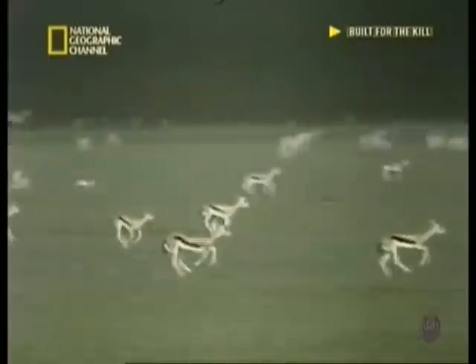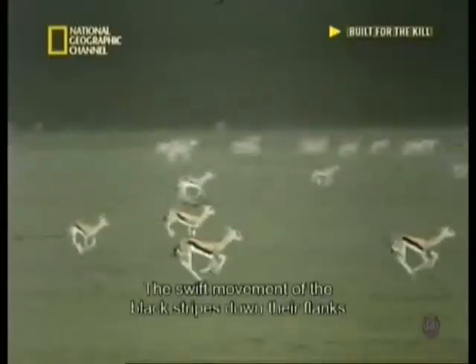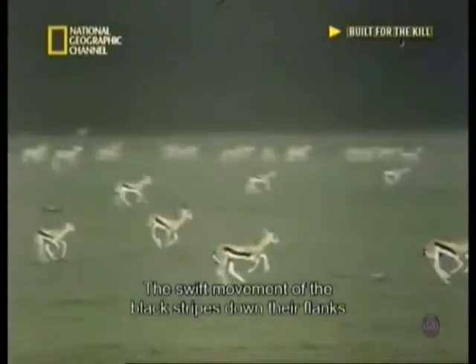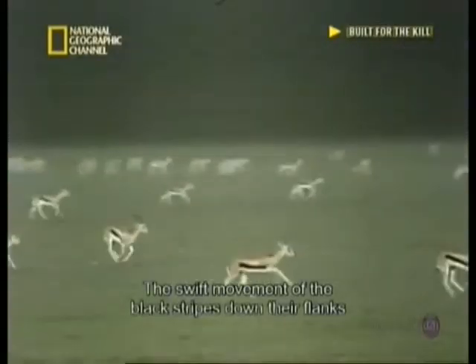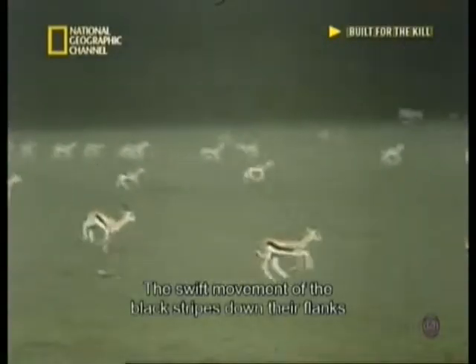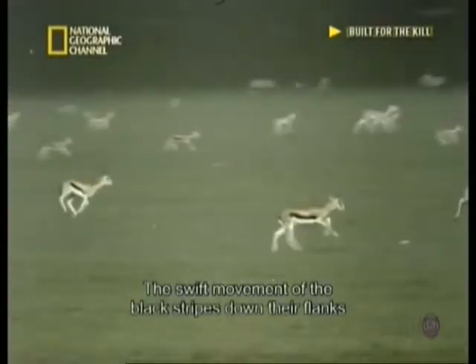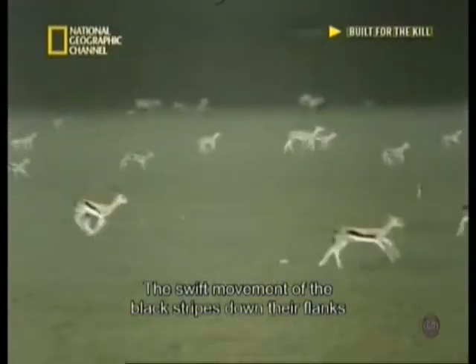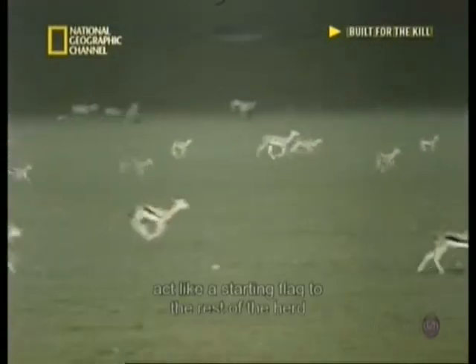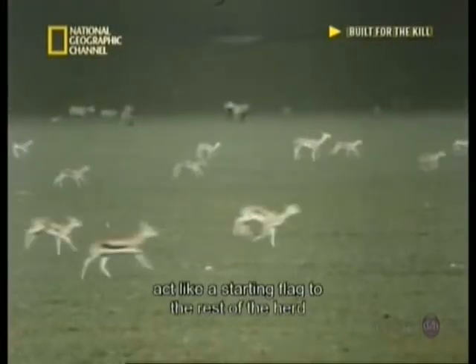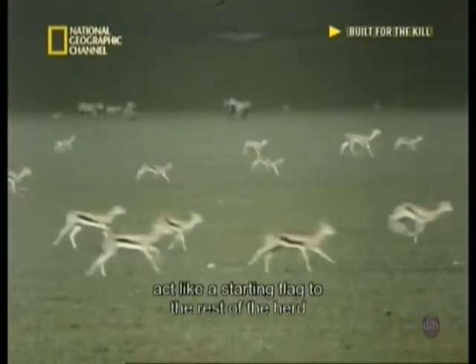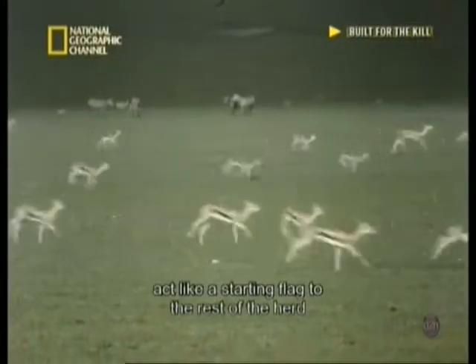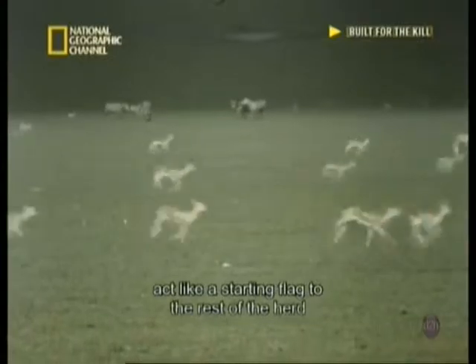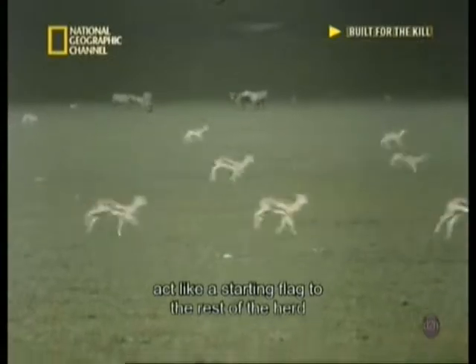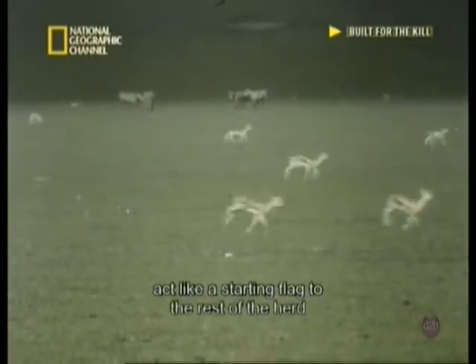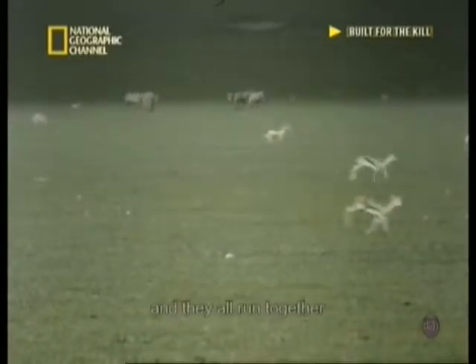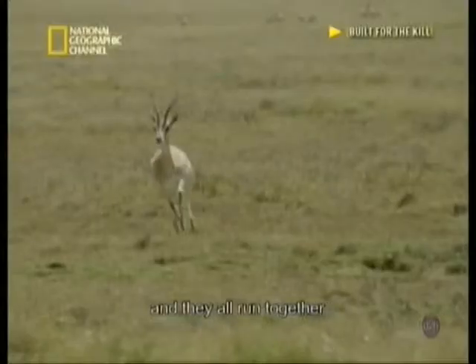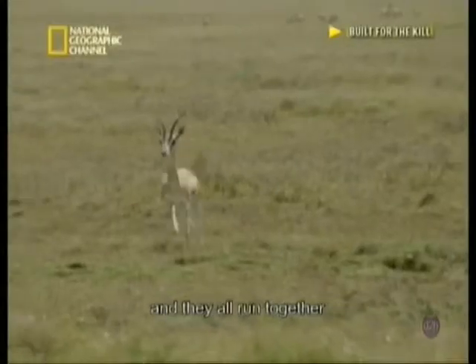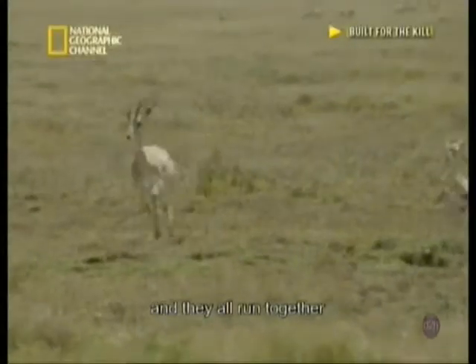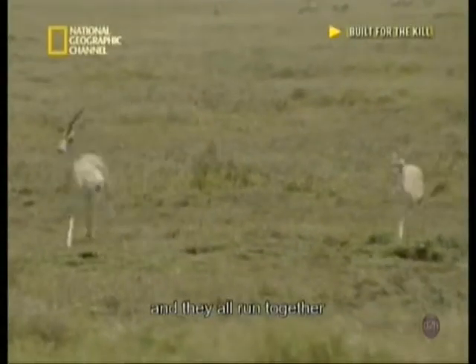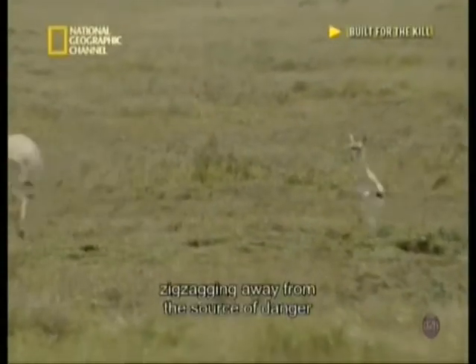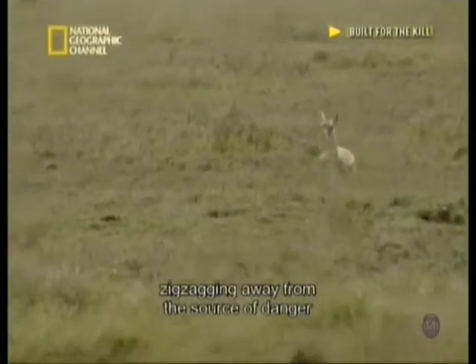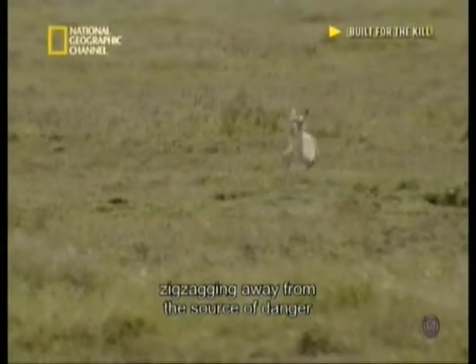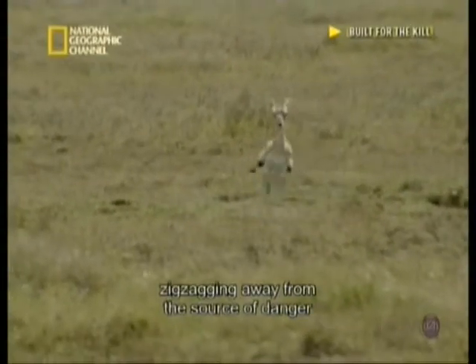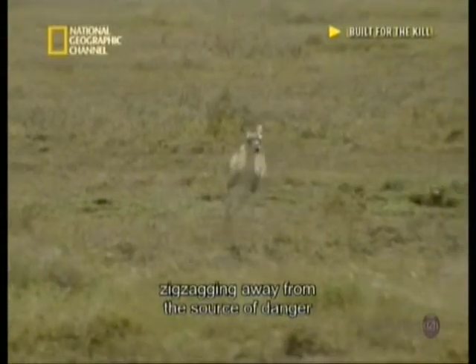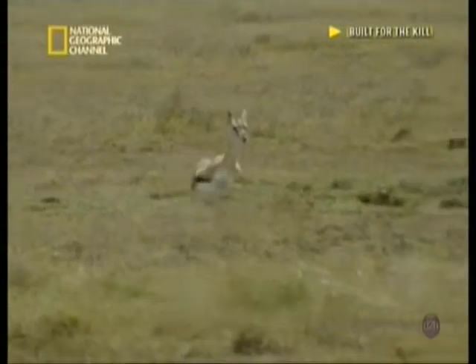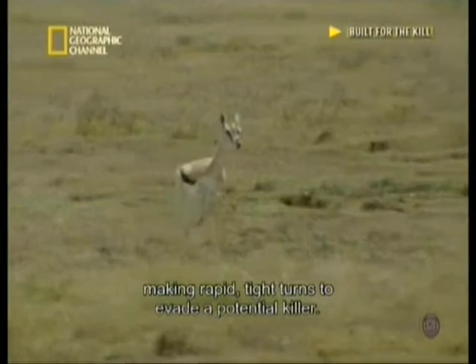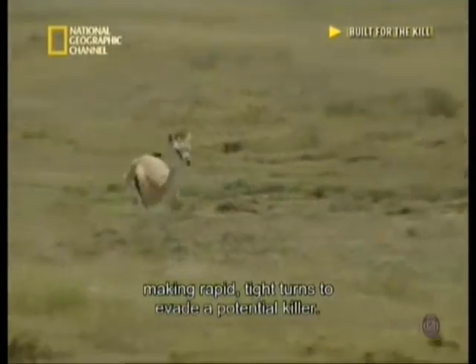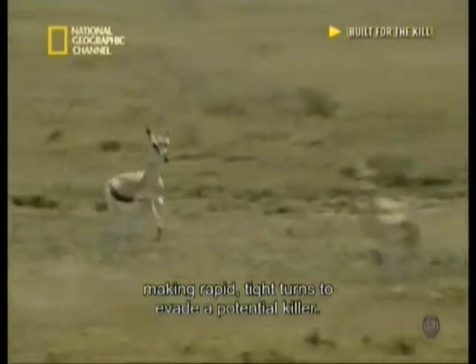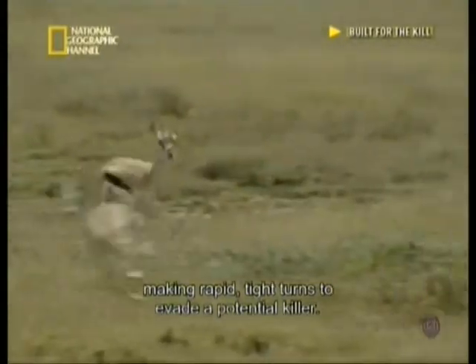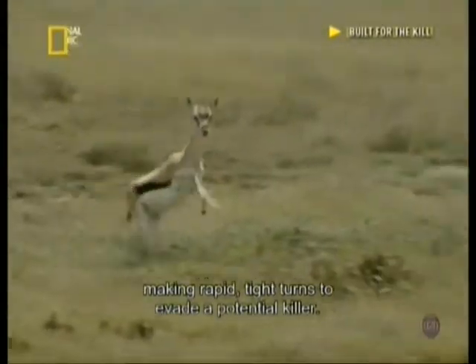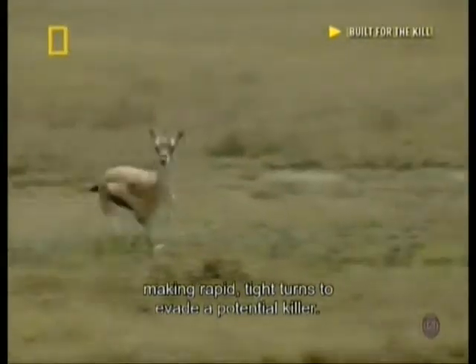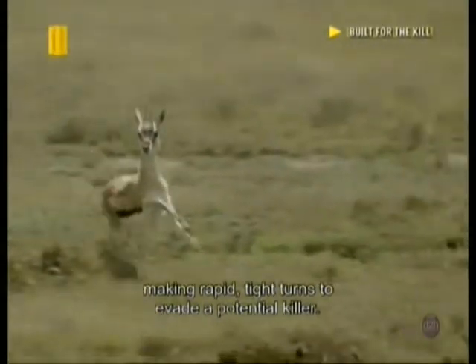The swift movement and the black stripes down their flanks act like a starting flag to the rest of the herd, and they all run together, zigzagging away from the source of danger, making rapid tight turns to evade a potential killer.